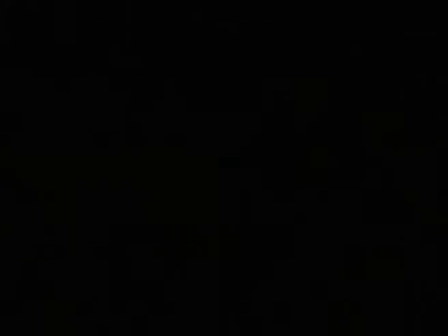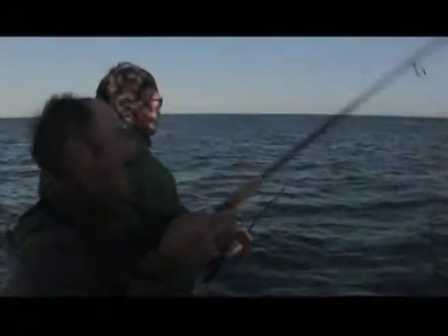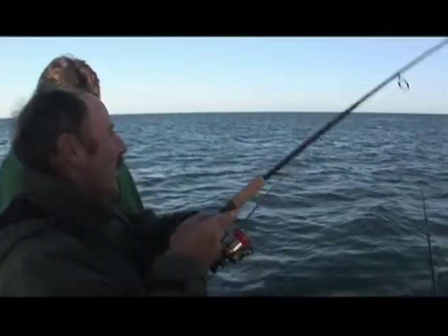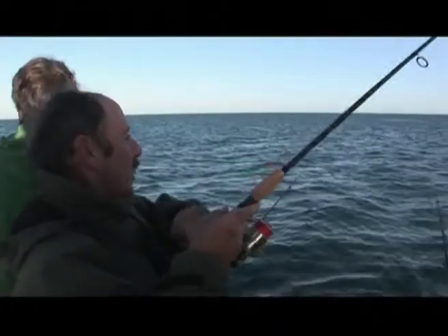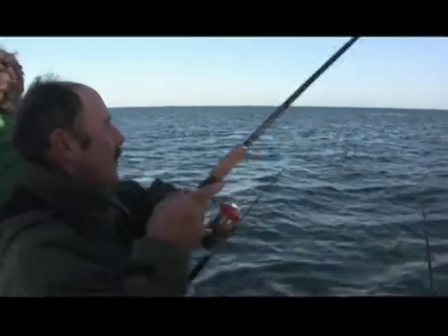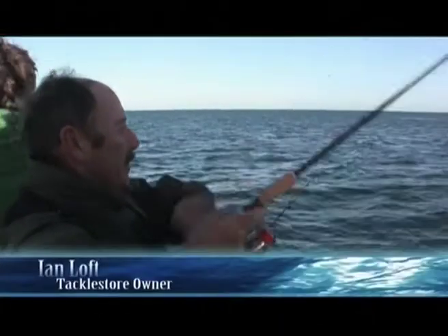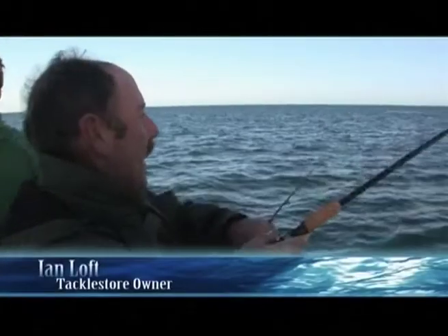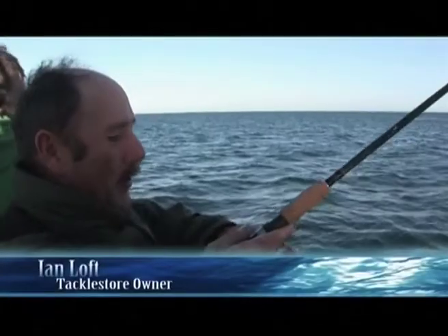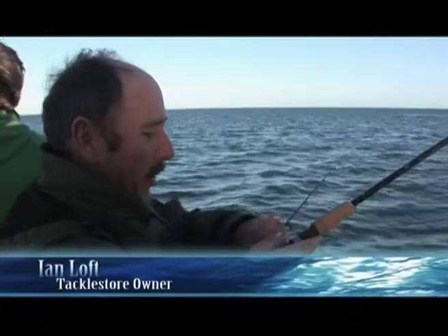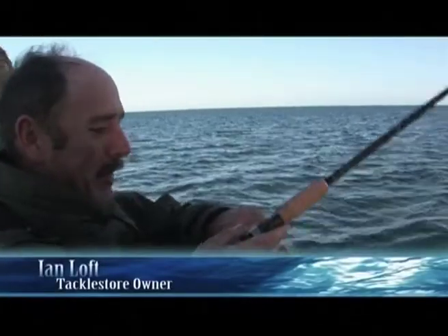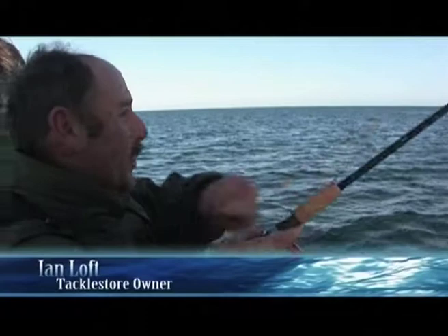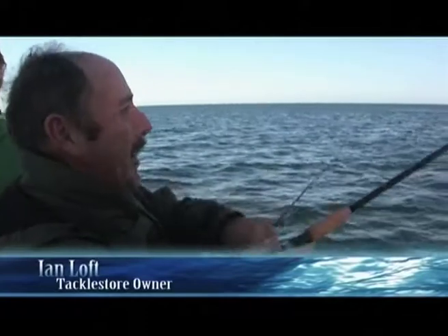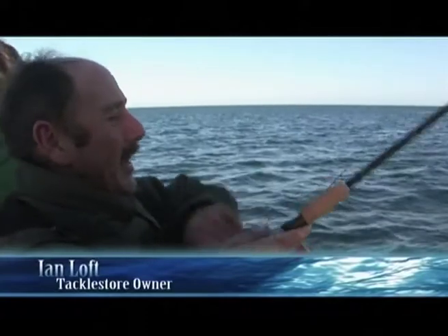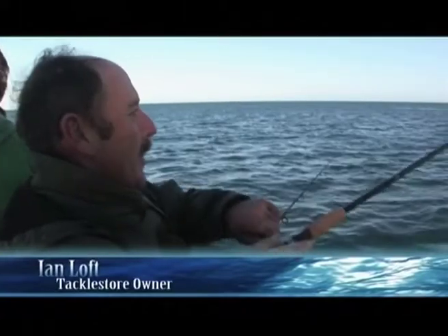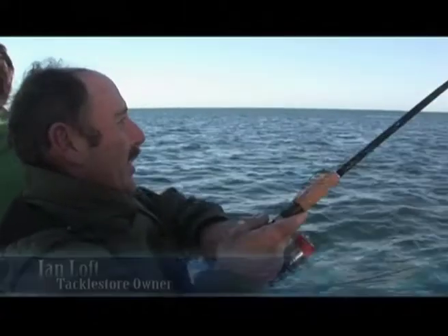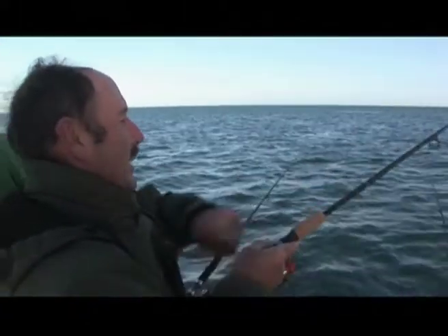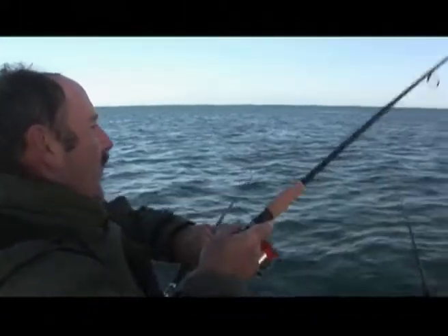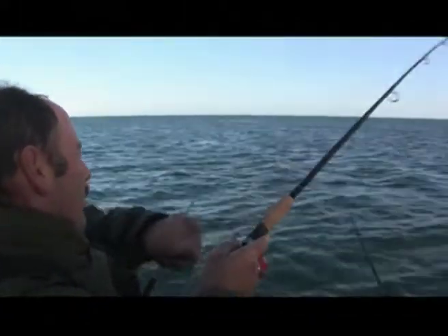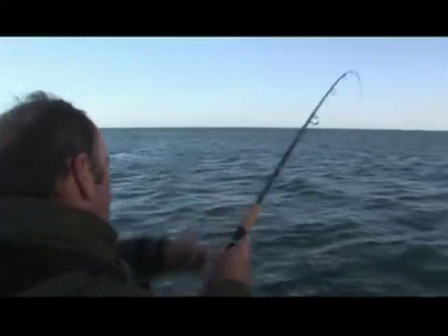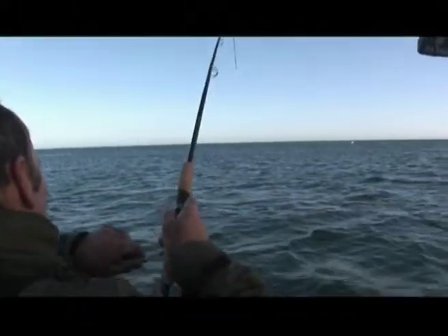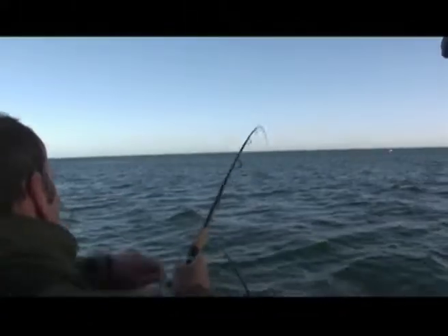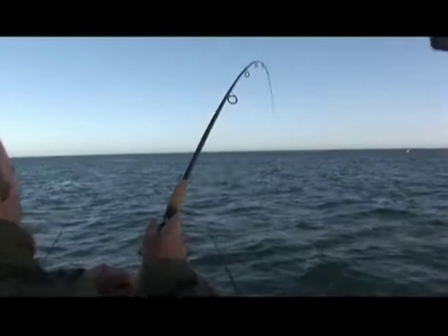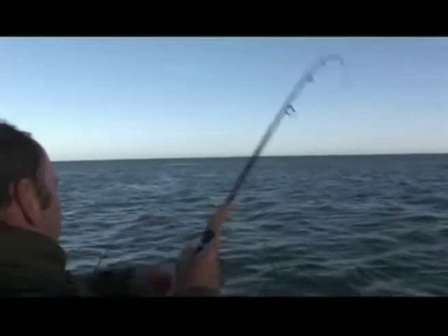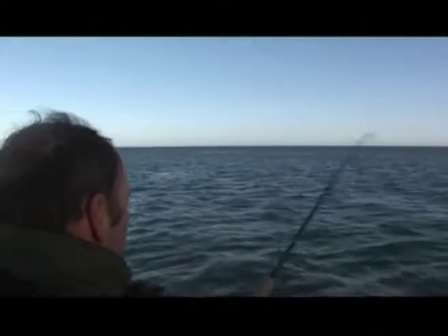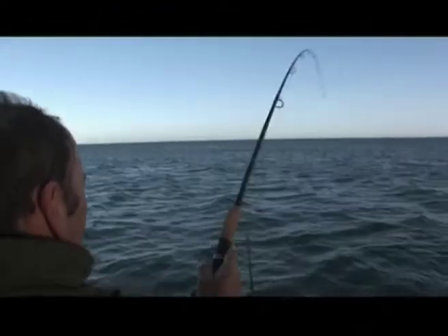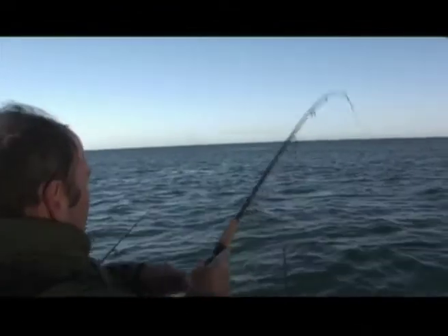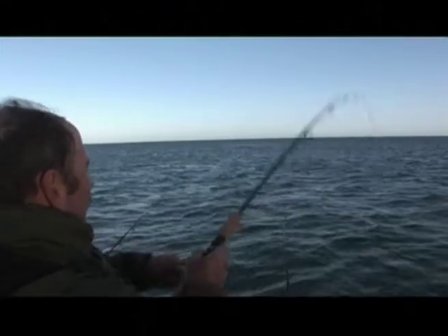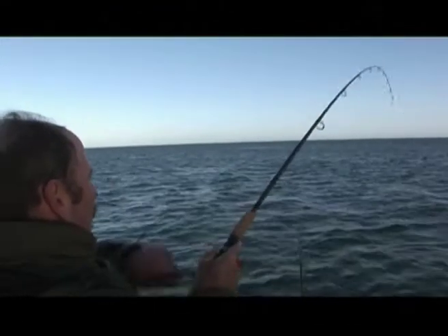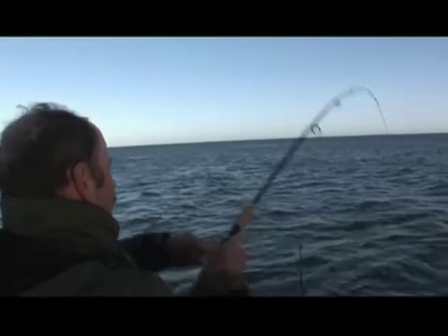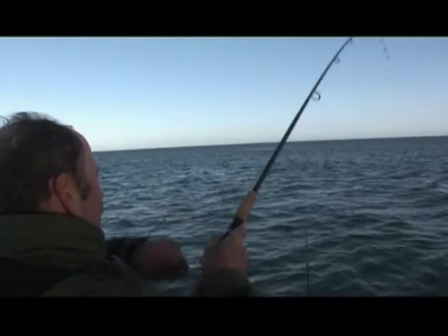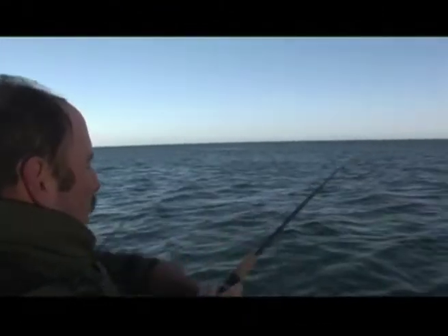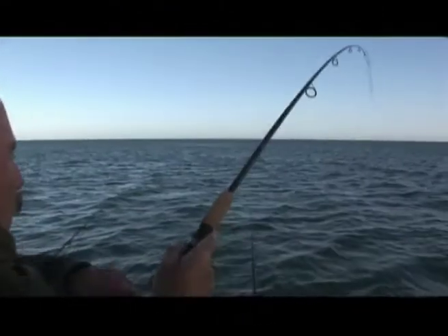Here we are on a nice sort of plastic, working away on my little twin power, the little Shimano rod there. It's fighting well. We're having plenty of fun here. I just can't believe these plastics are so good.